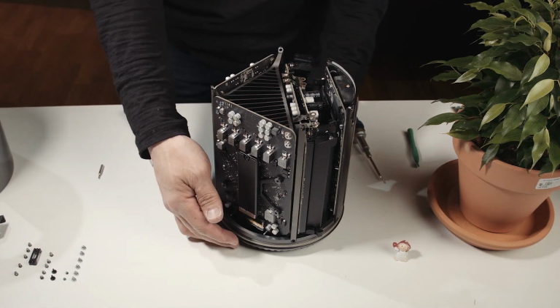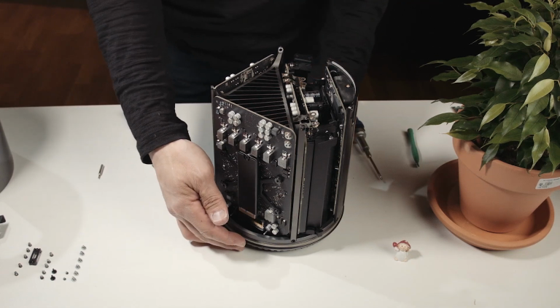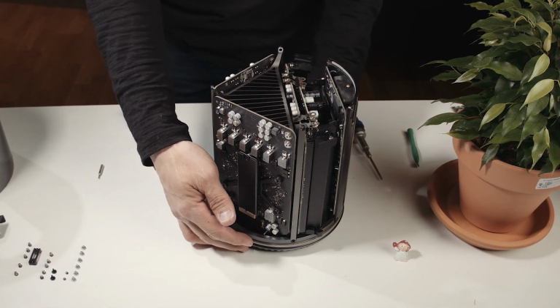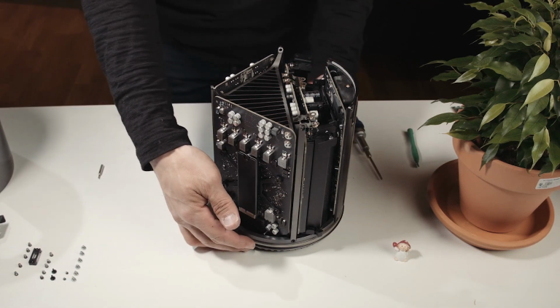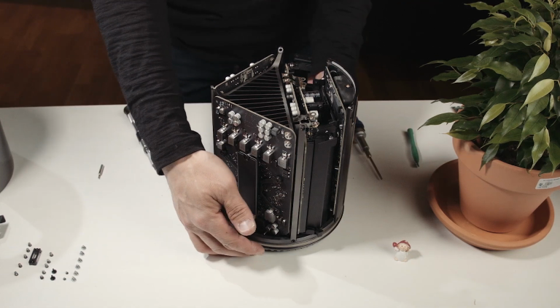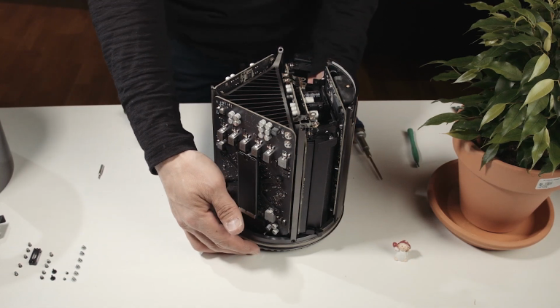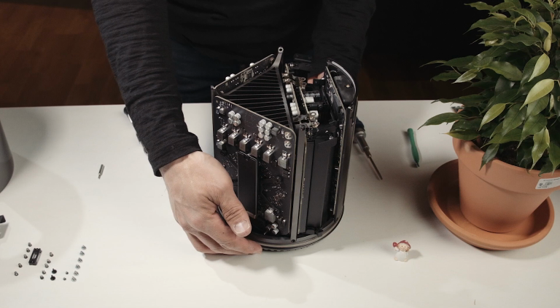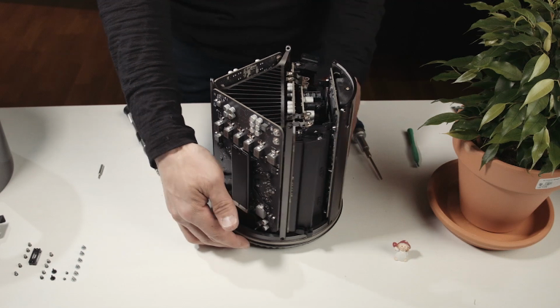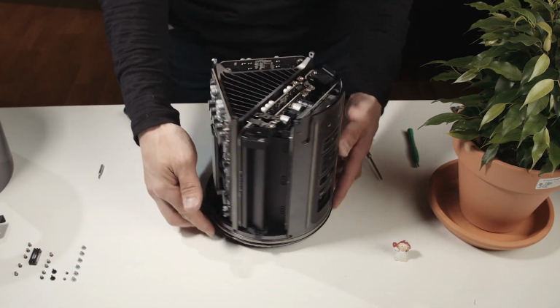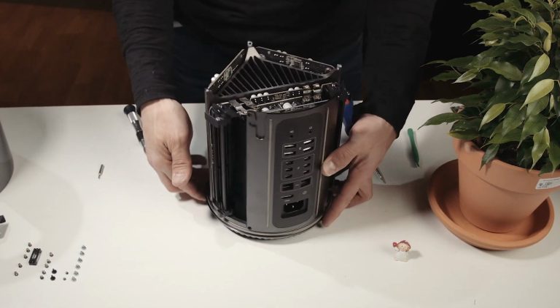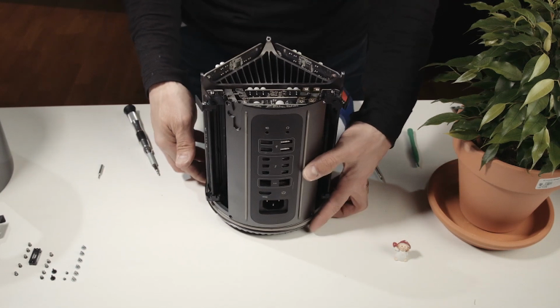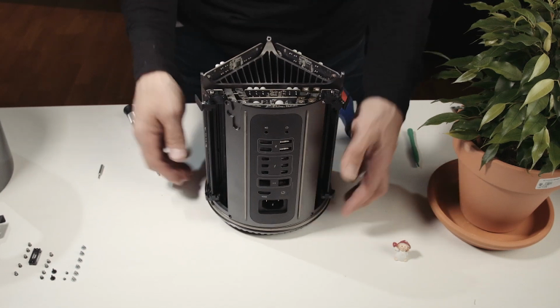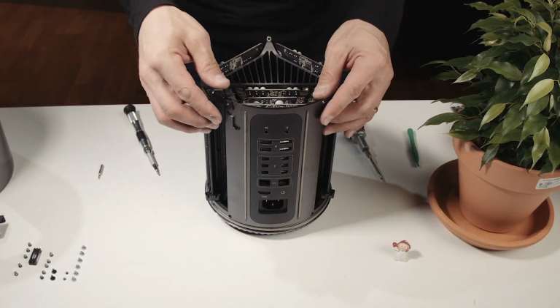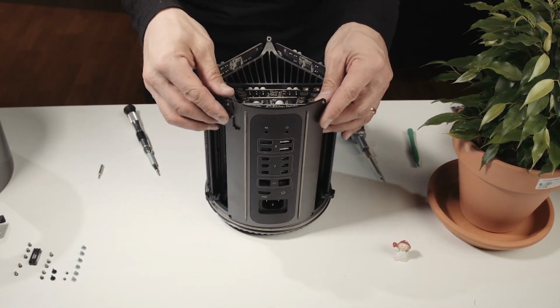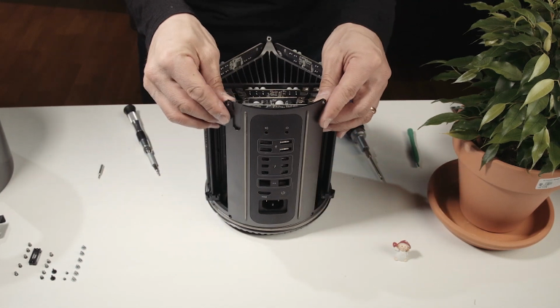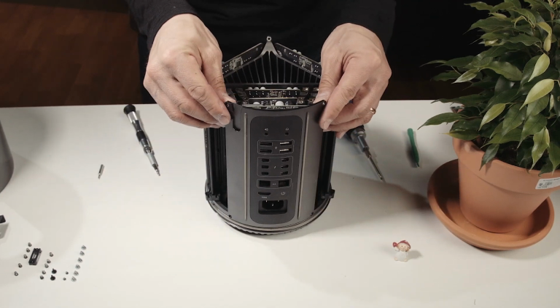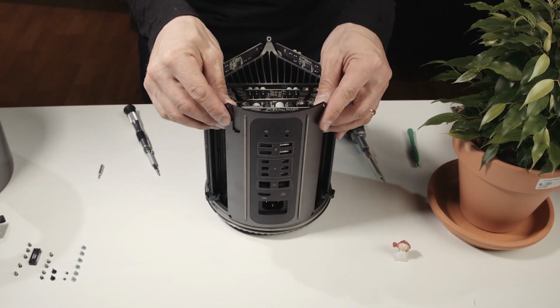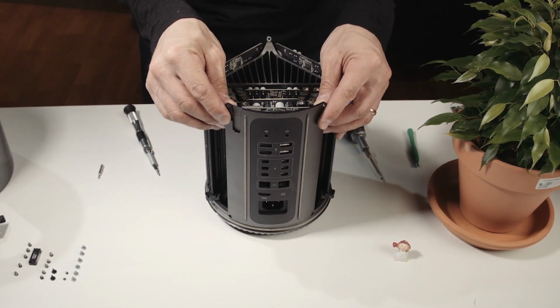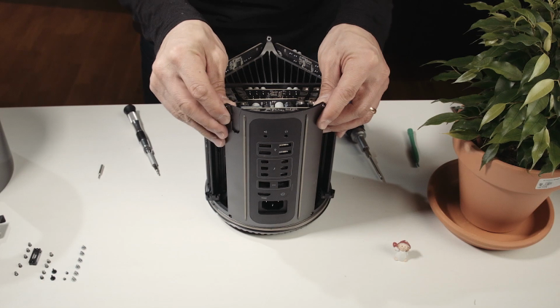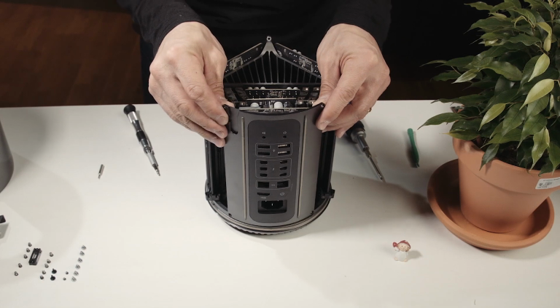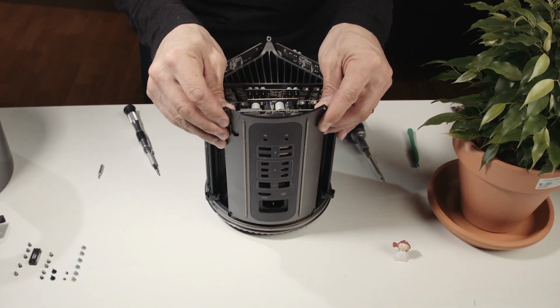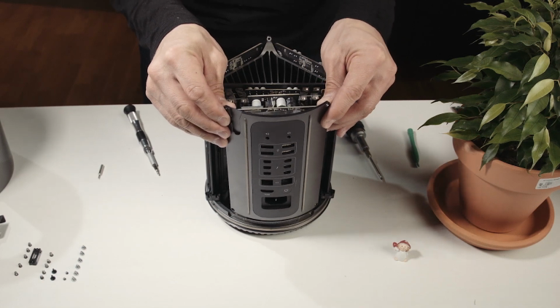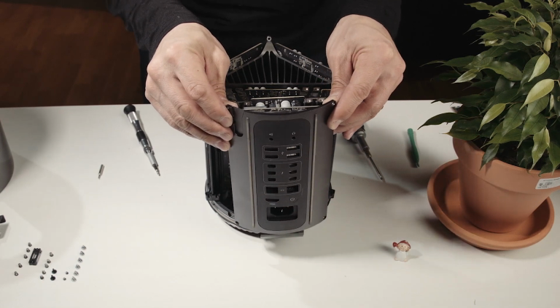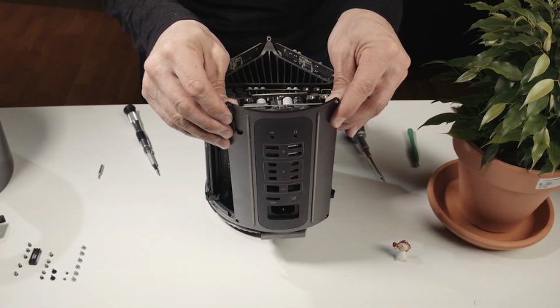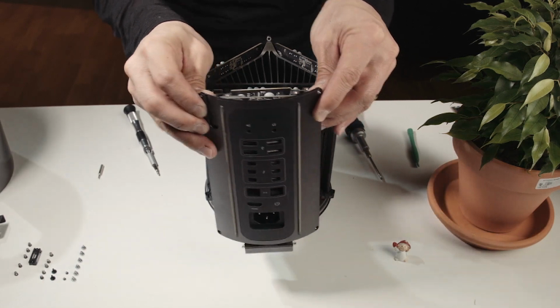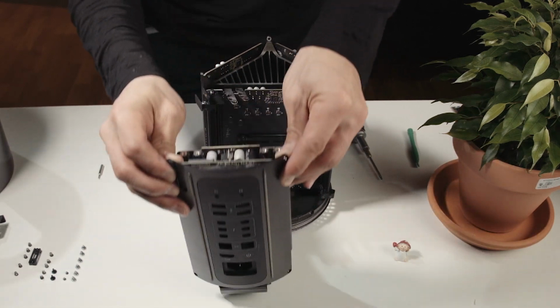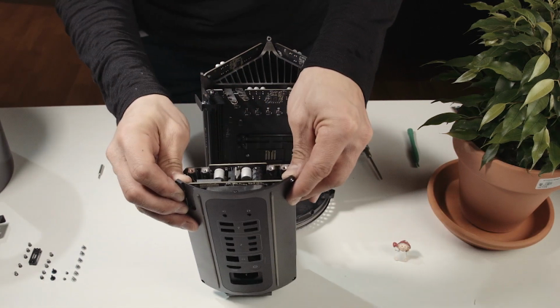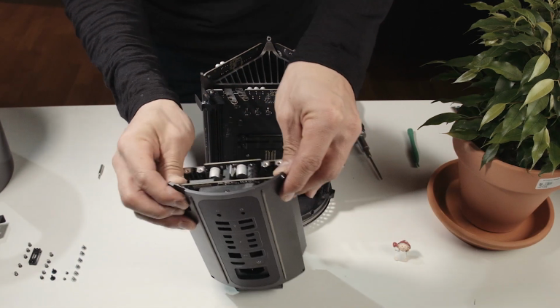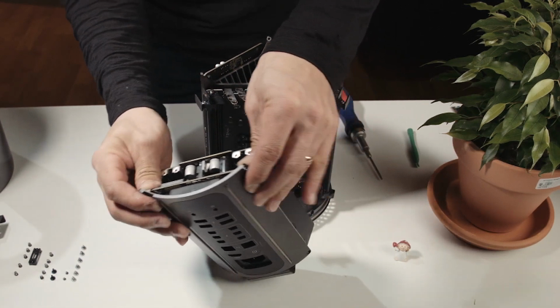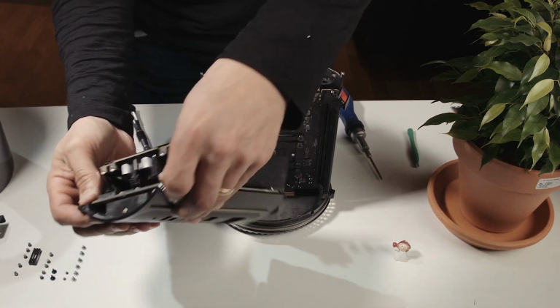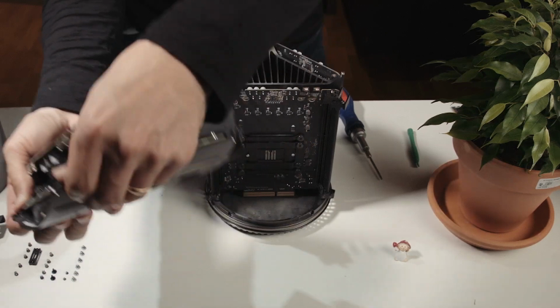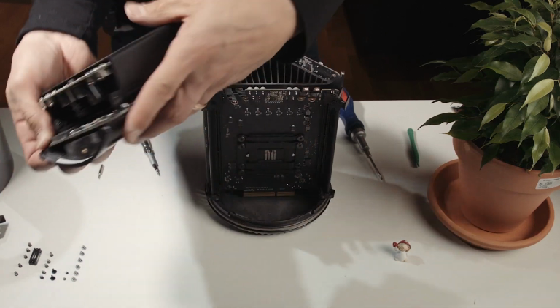Okay, so once those six screws are removed, you should be able to remove the power supply. Put that aside.